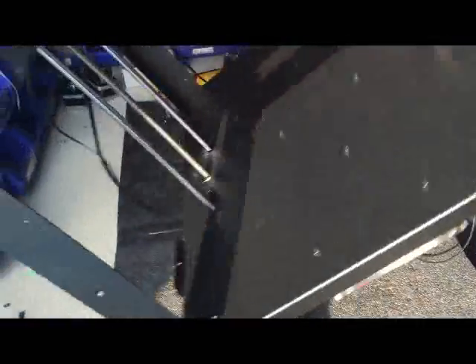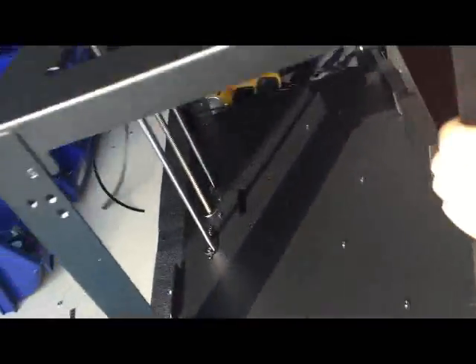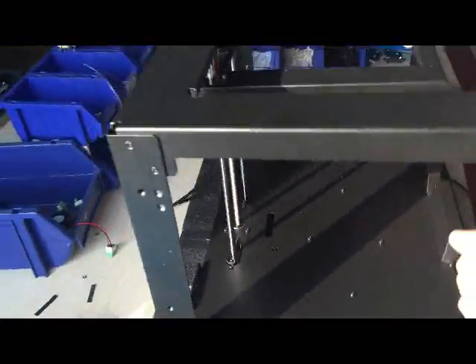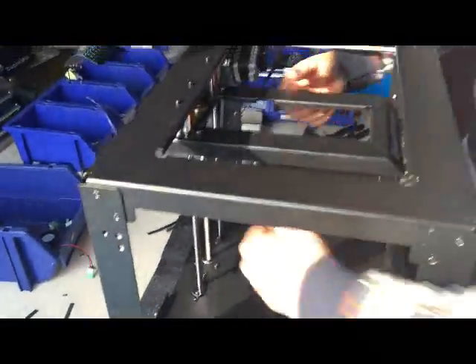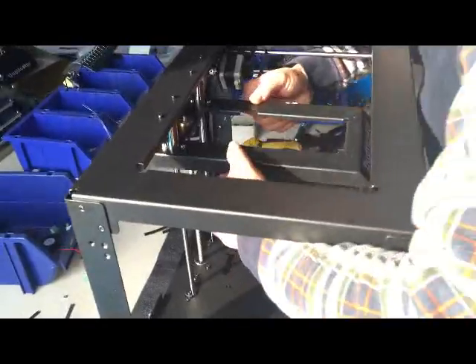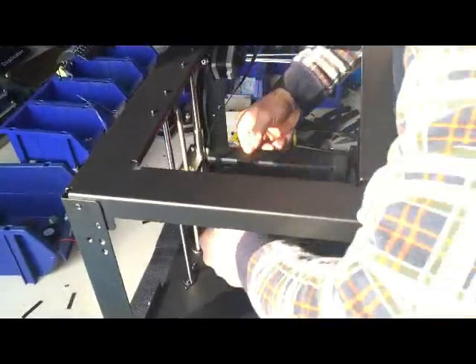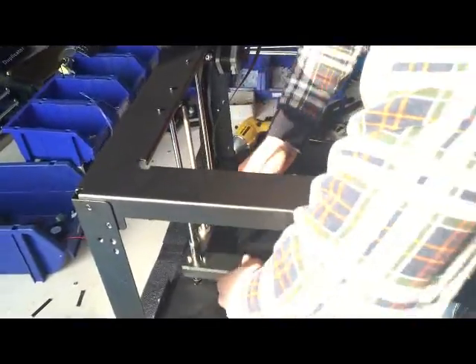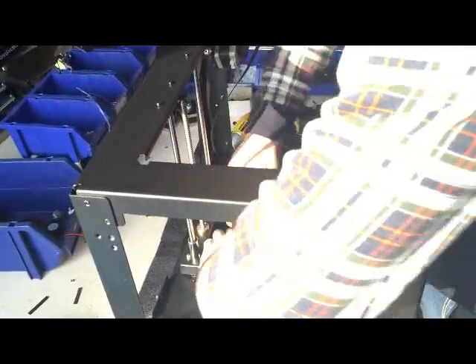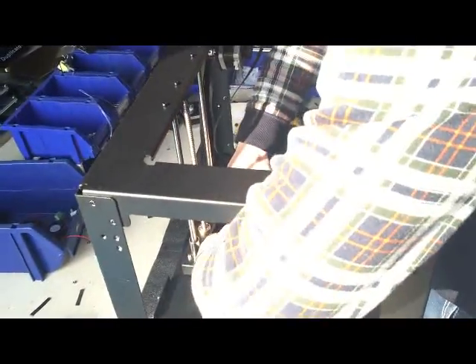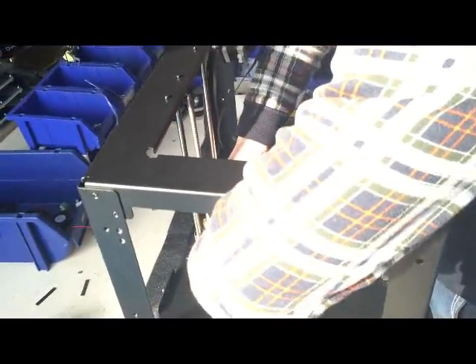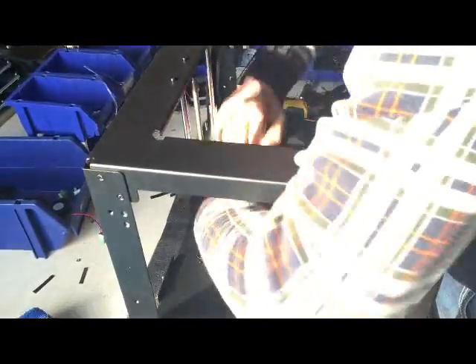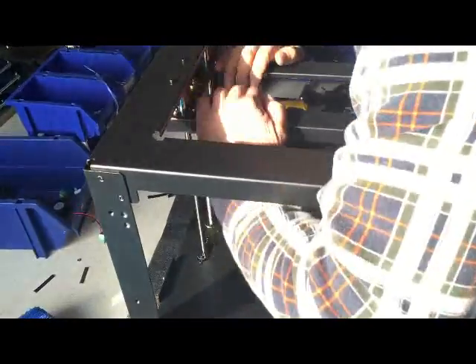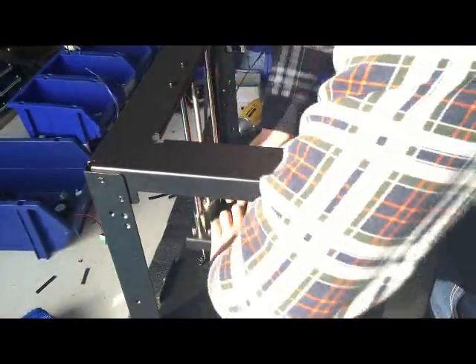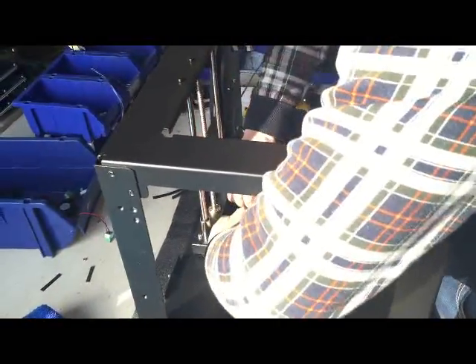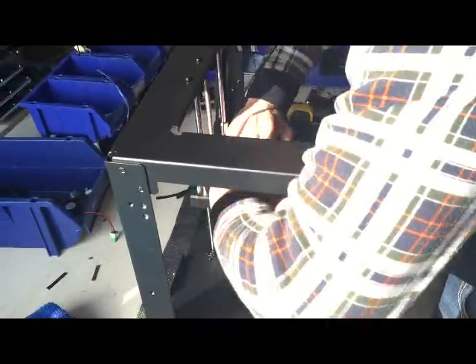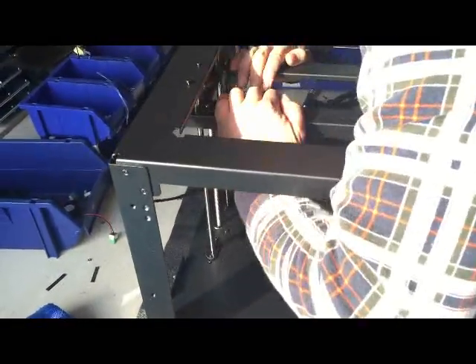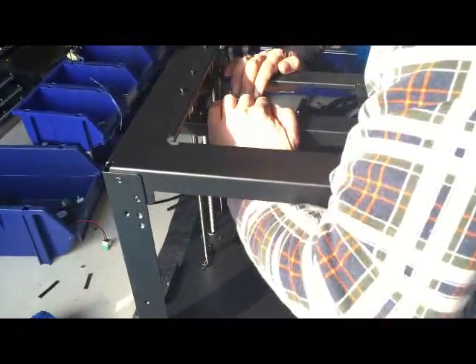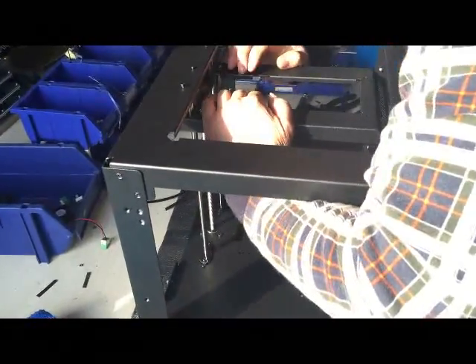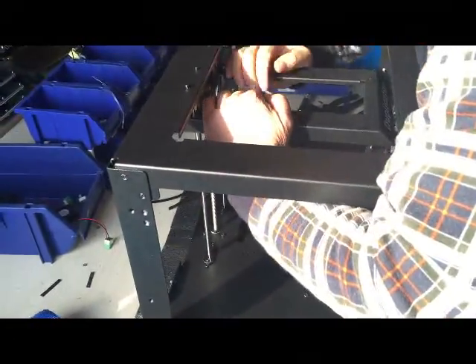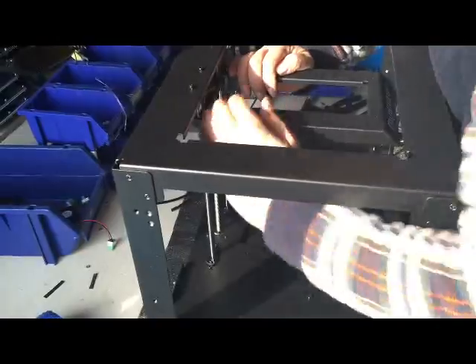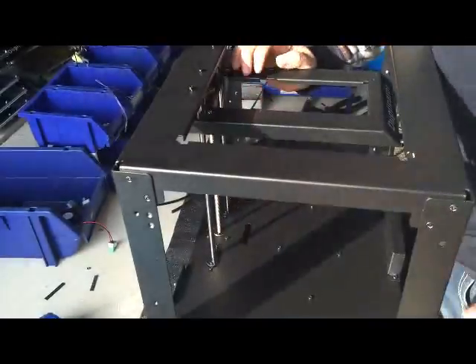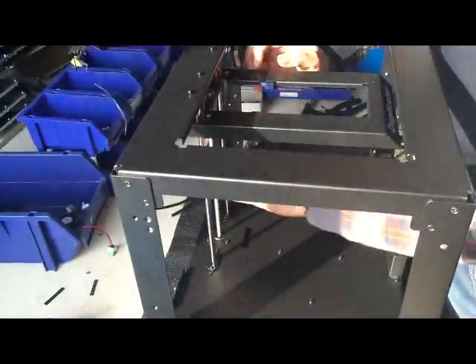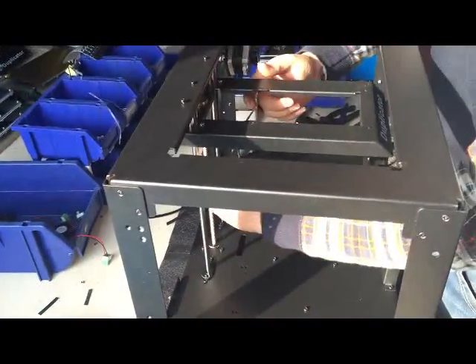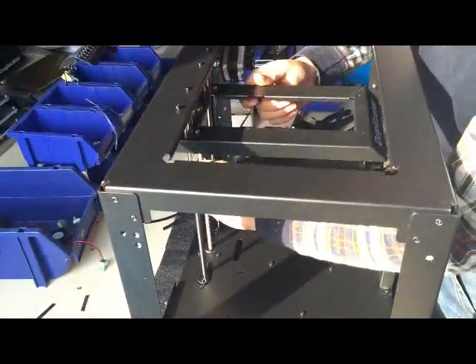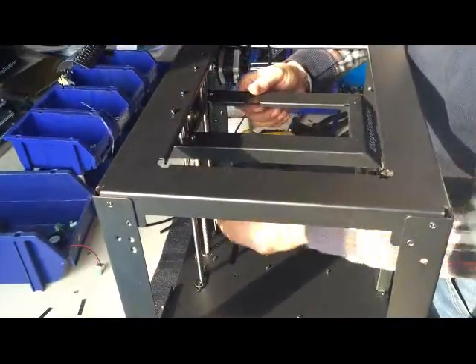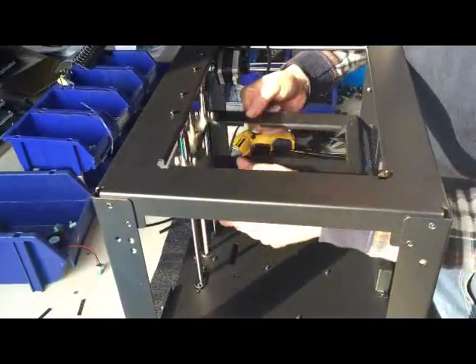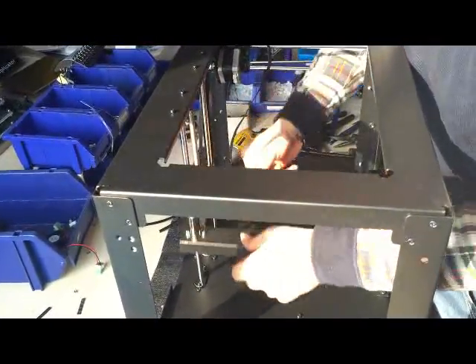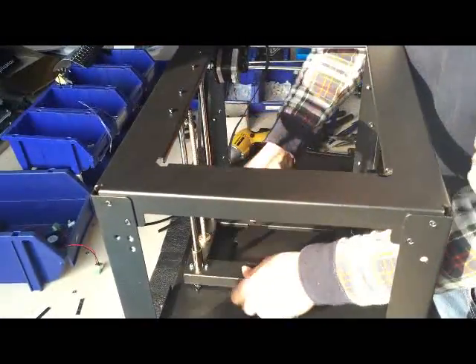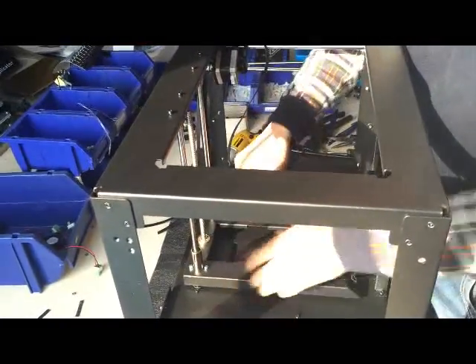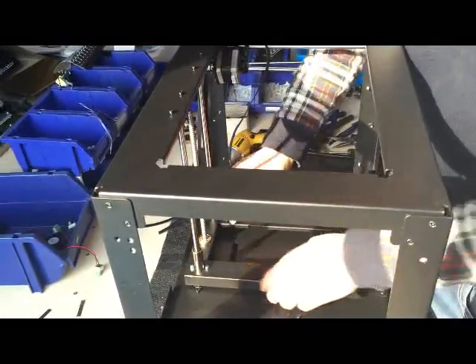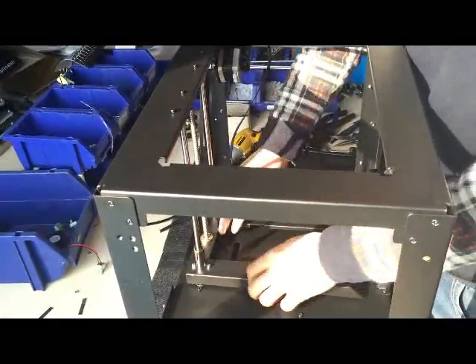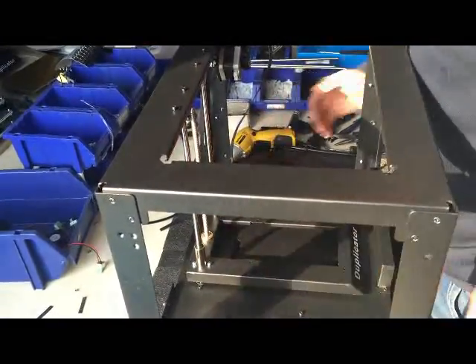Then turn the printer up and move the platform up and down several times so it will be very smooth.